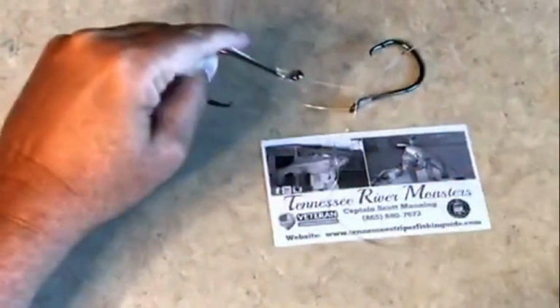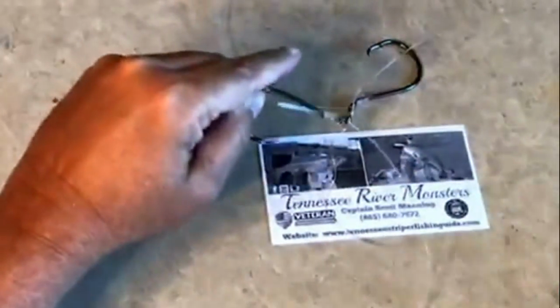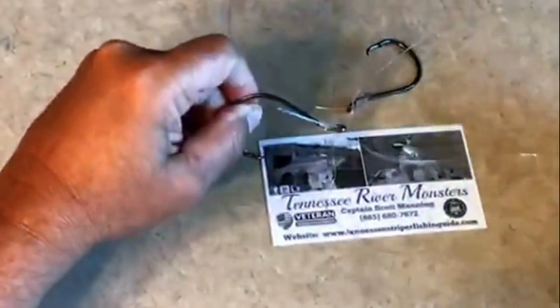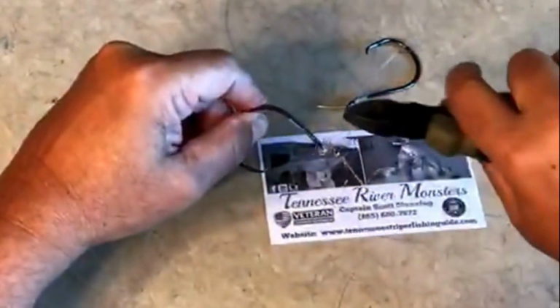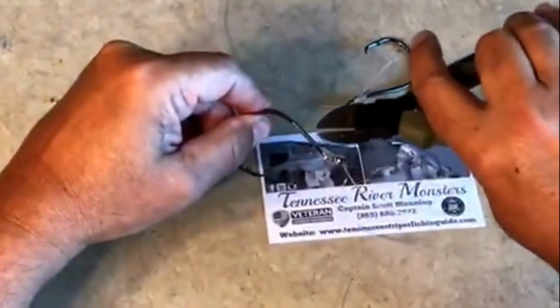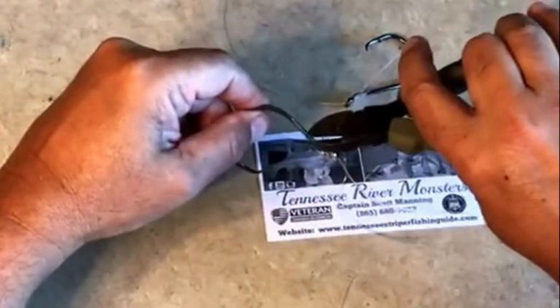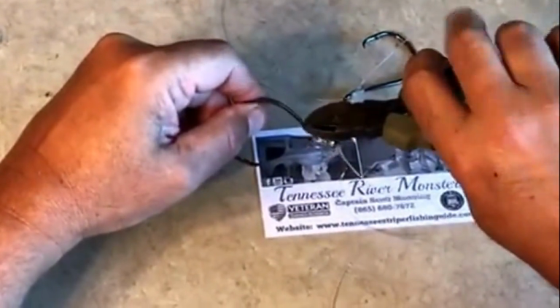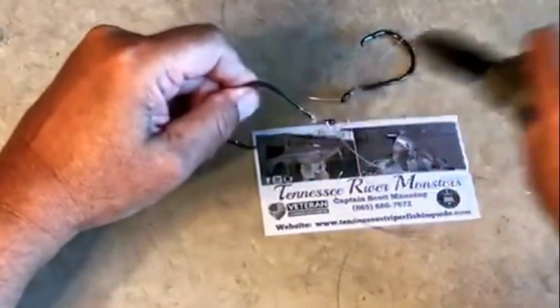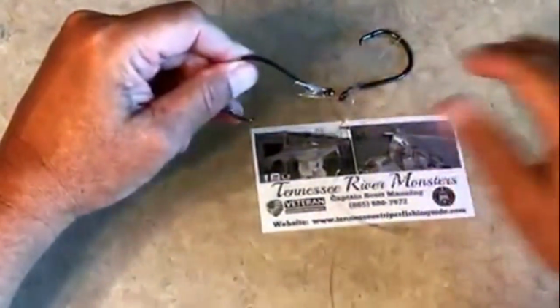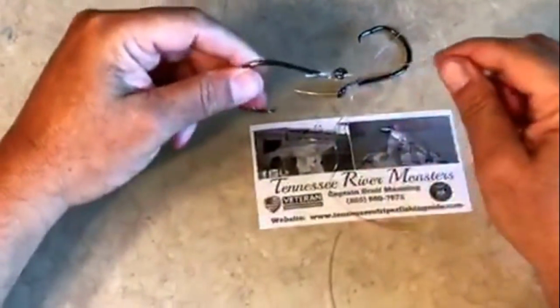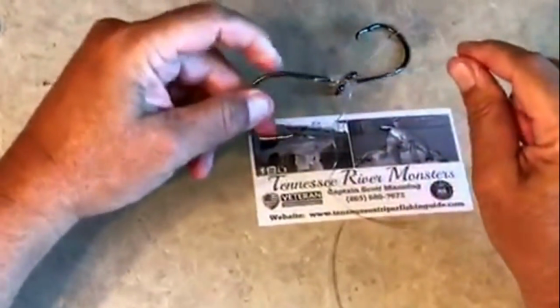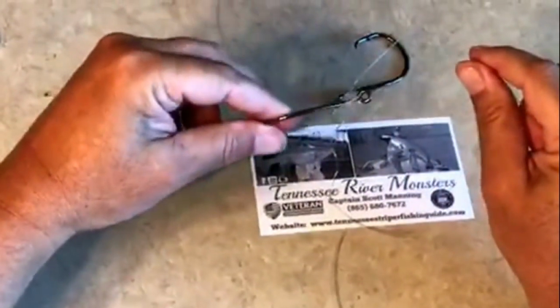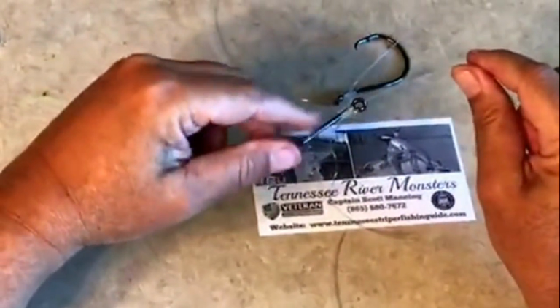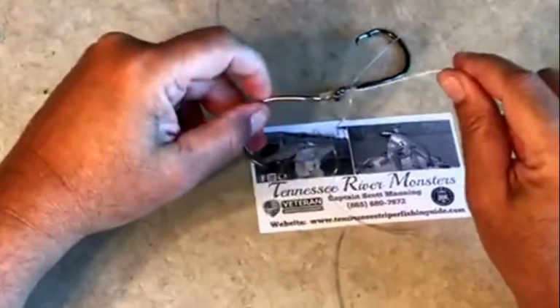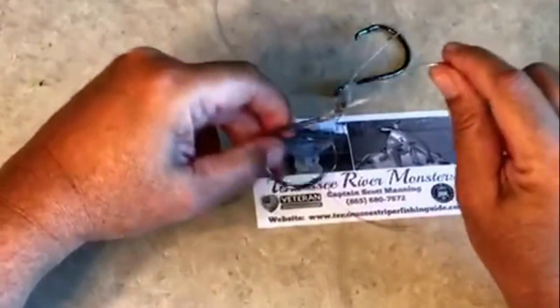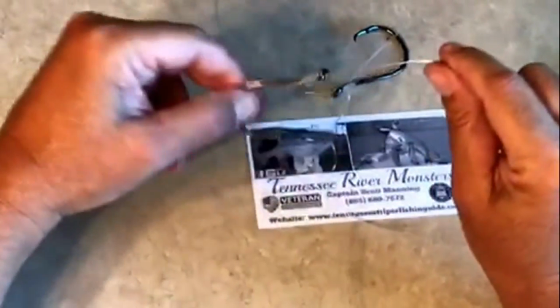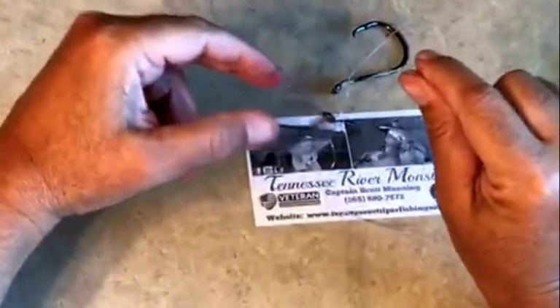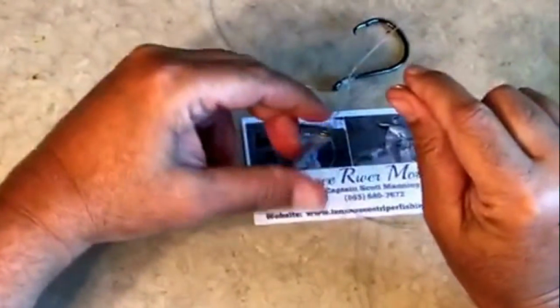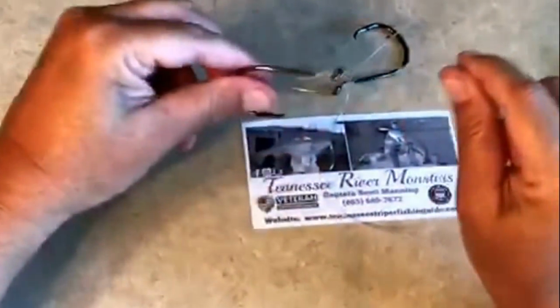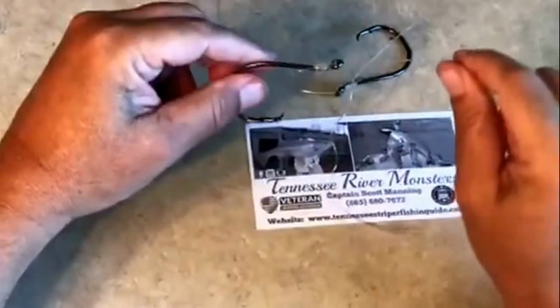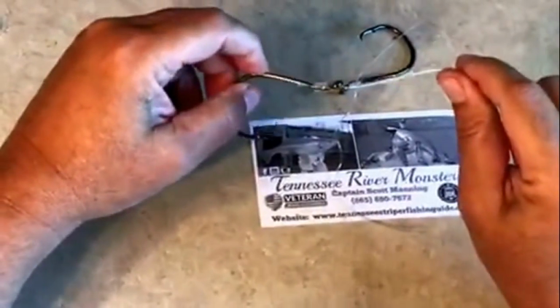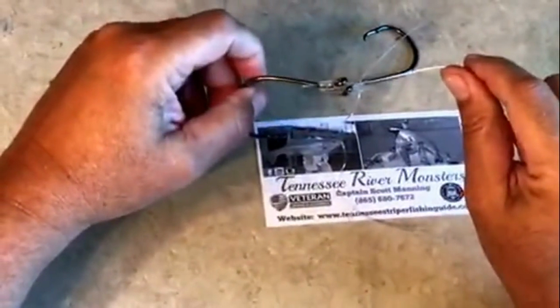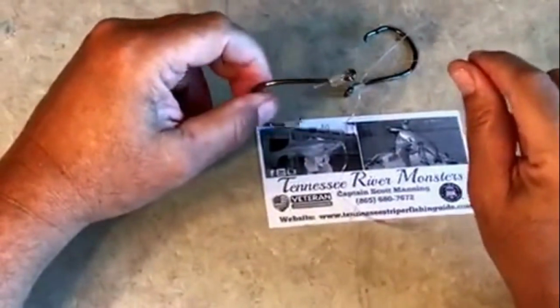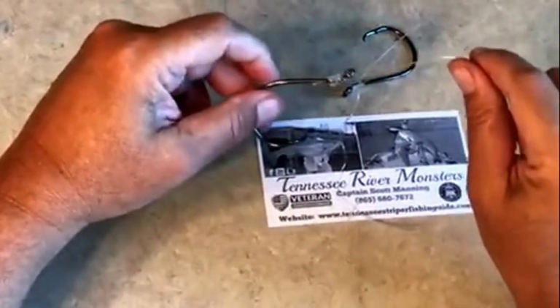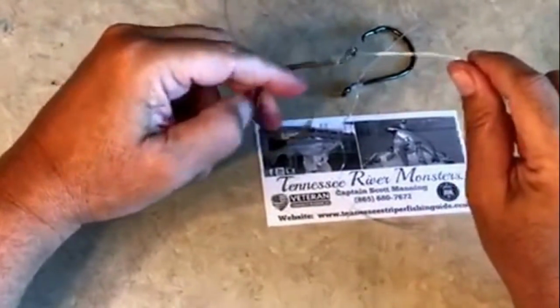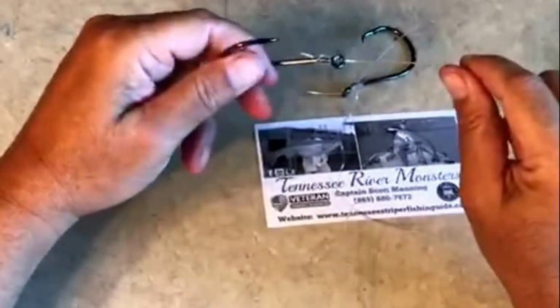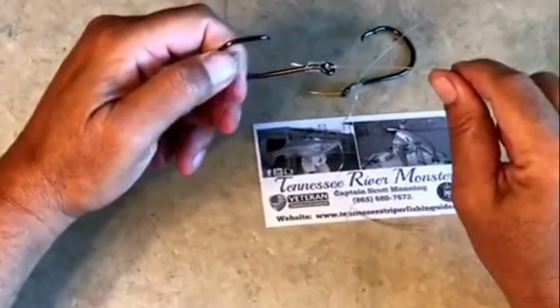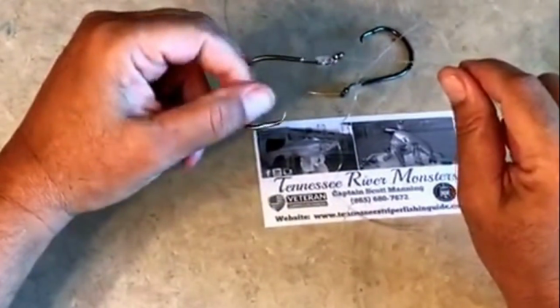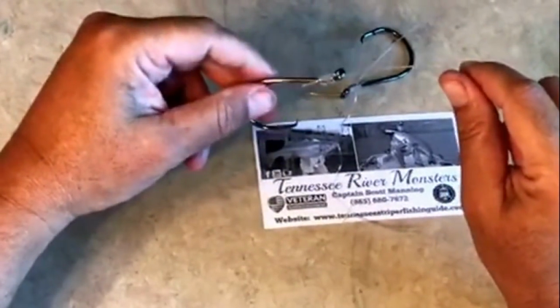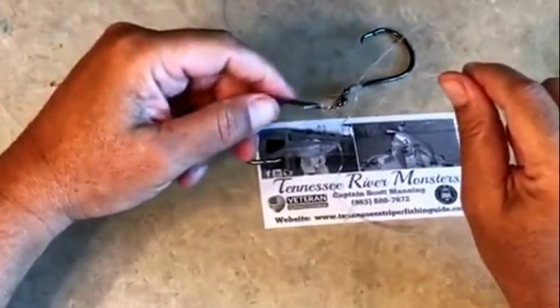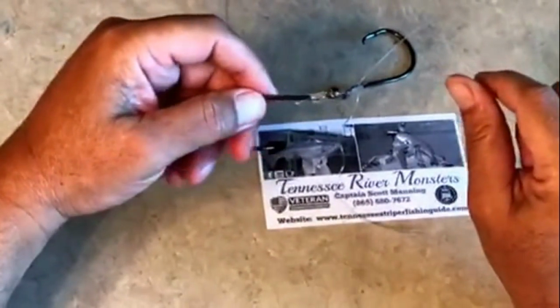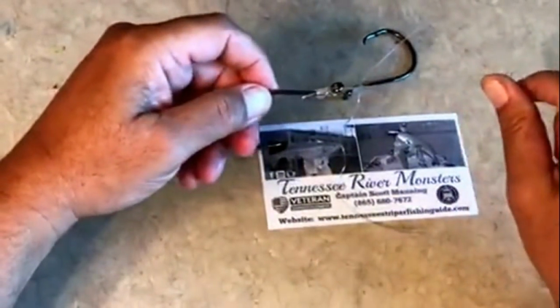Take your pliers and cut the tag end. There you go folks — that's how you tie a quick and simple snail knot with the trigger effect. Tie this quick simple snail knot on your circle hook and it'll definitely increase your odds of hooking up on fish. Thank you guys, I hope you all enjoyed the video.